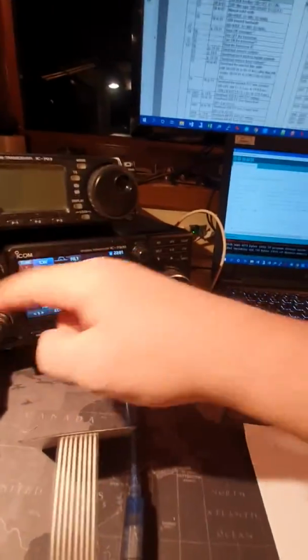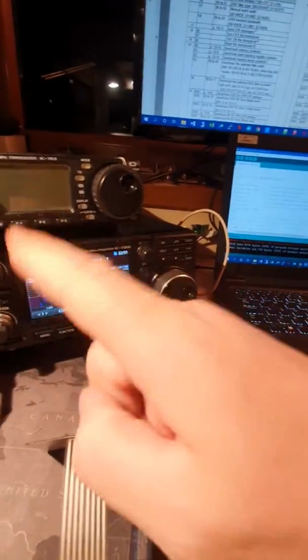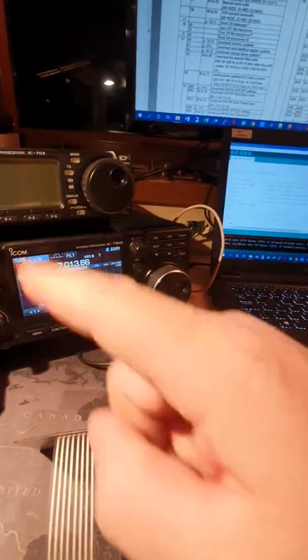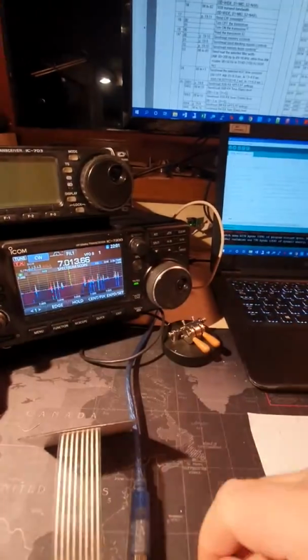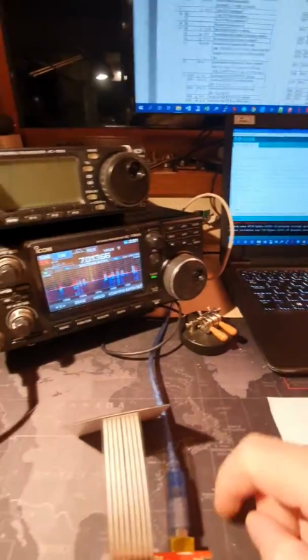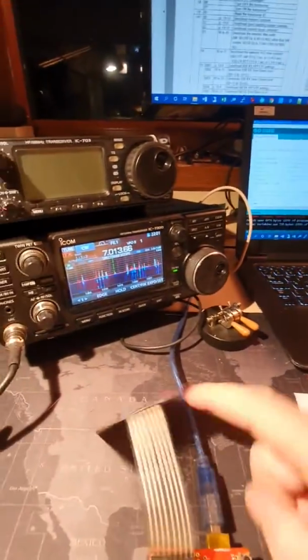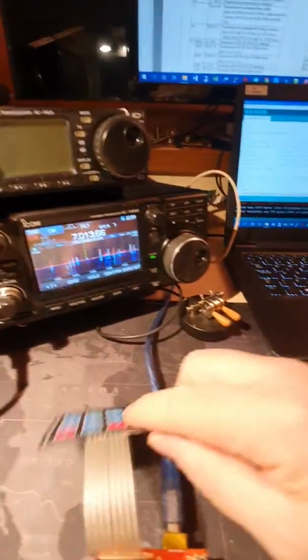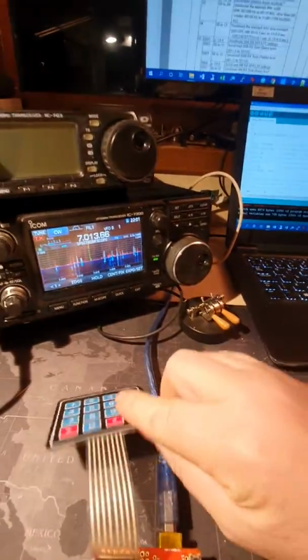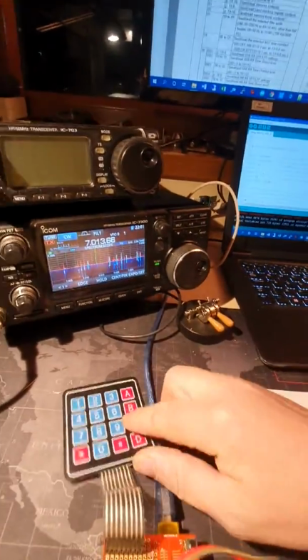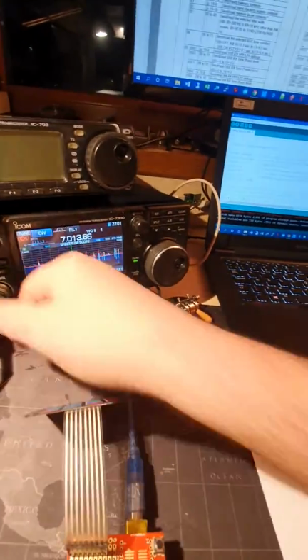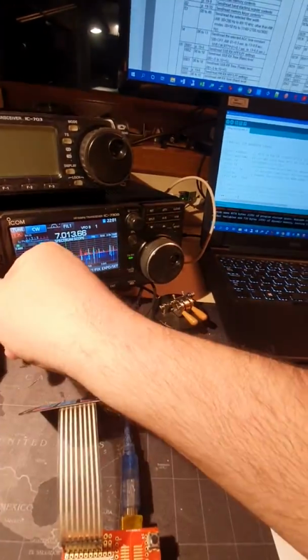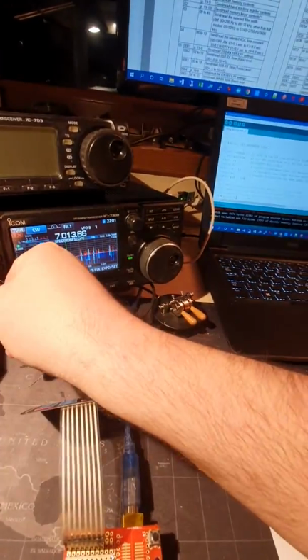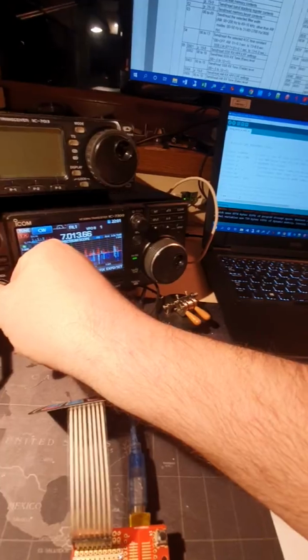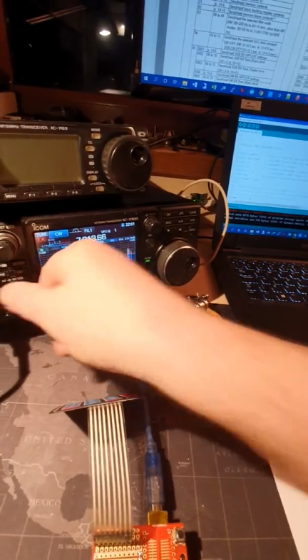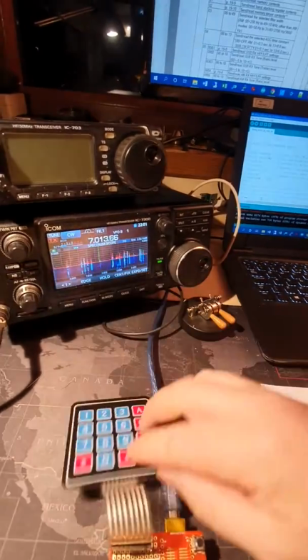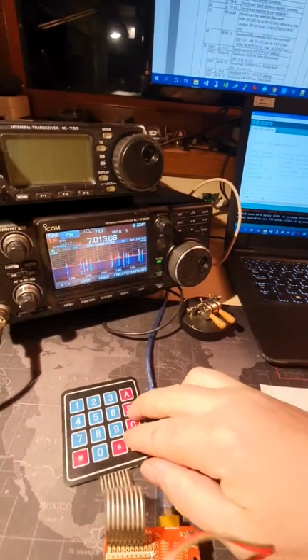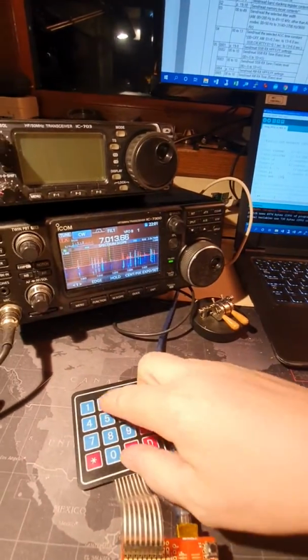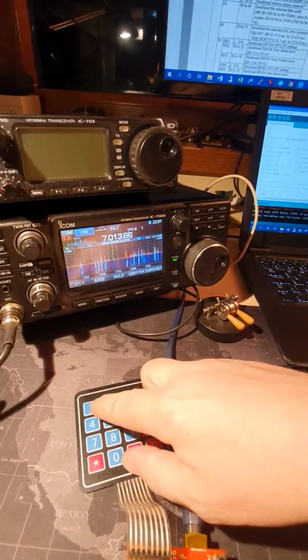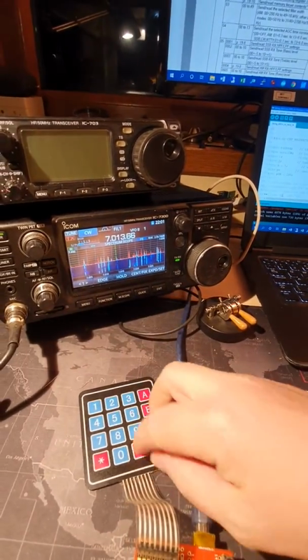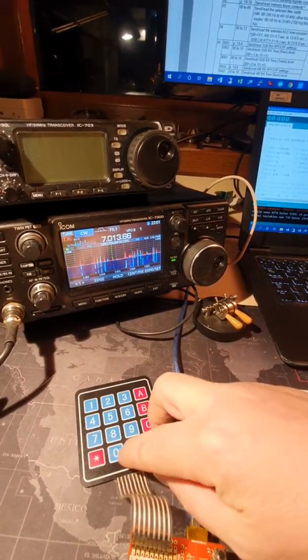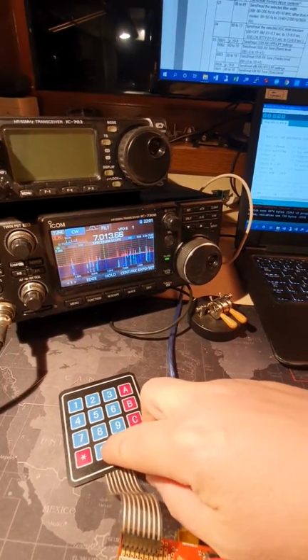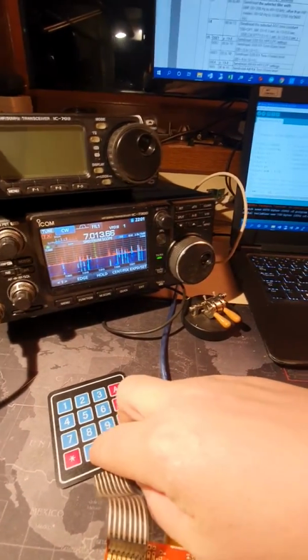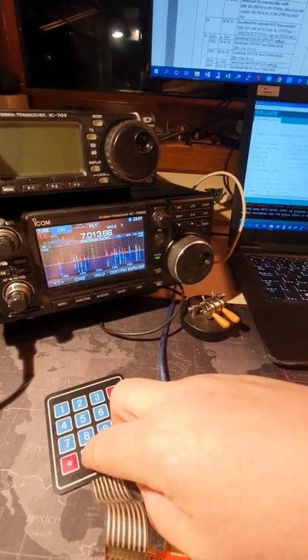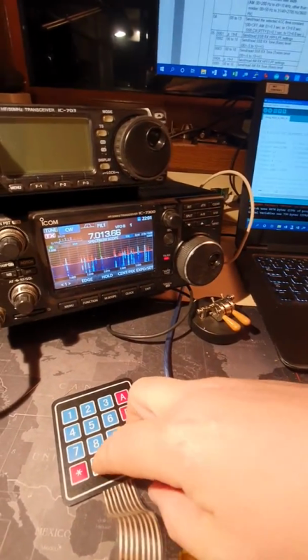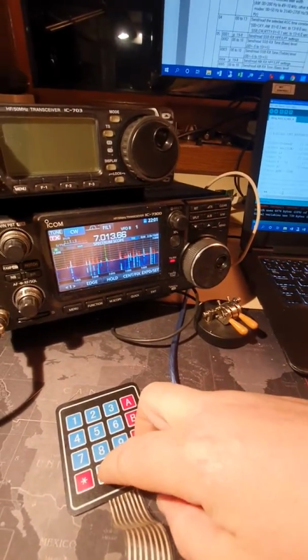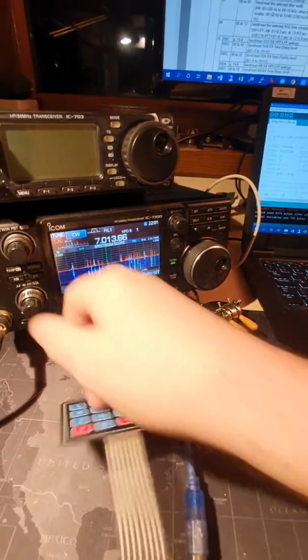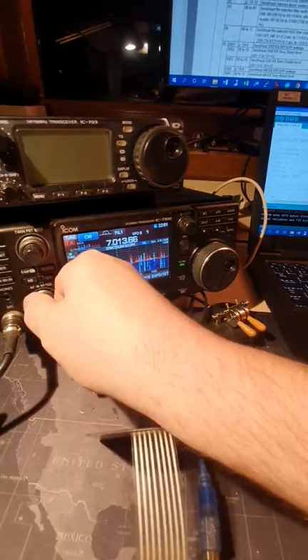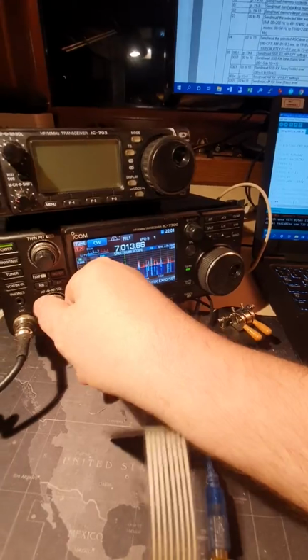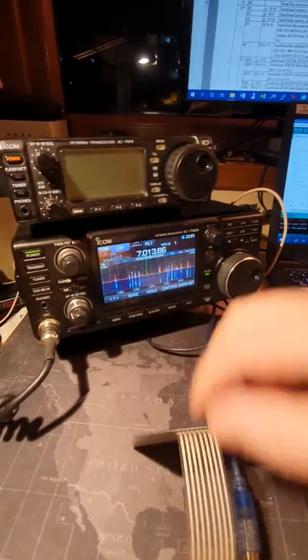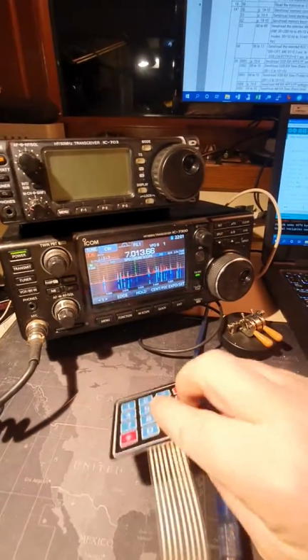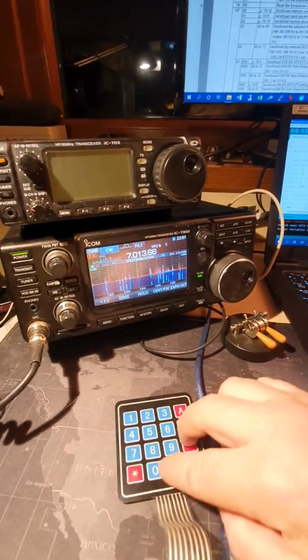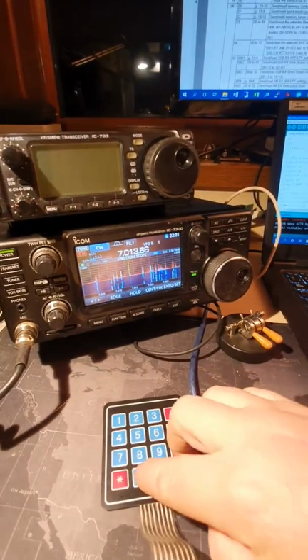This reminds me to implement also the tune command on the keypad — so the zero message. It's very simple.